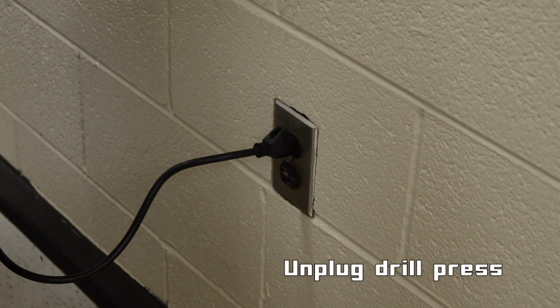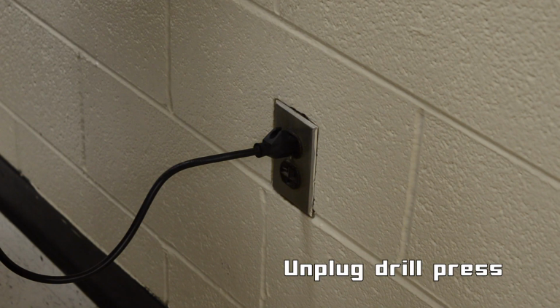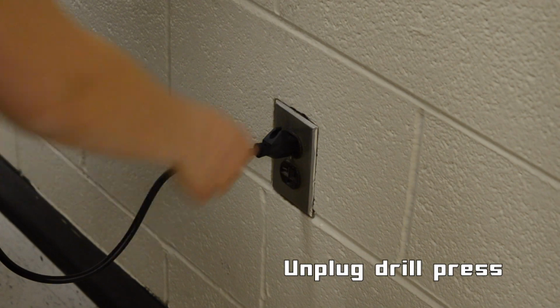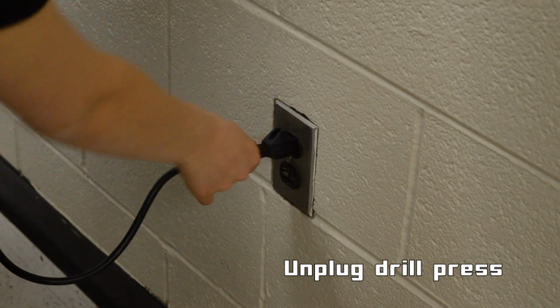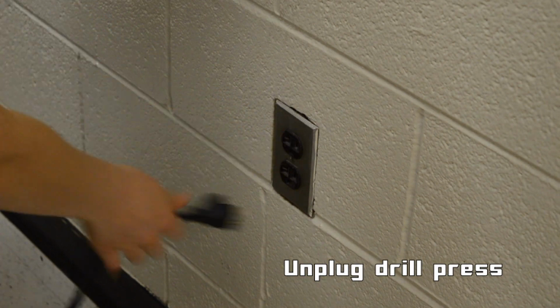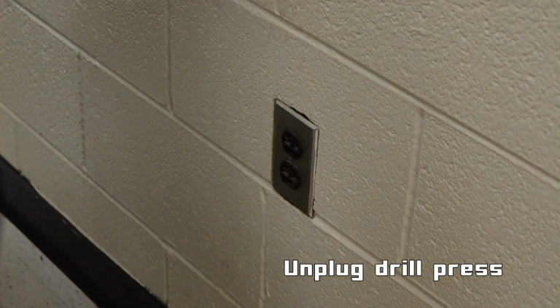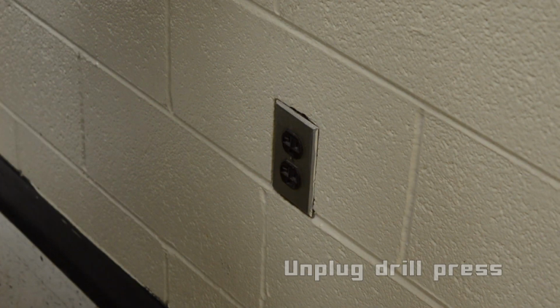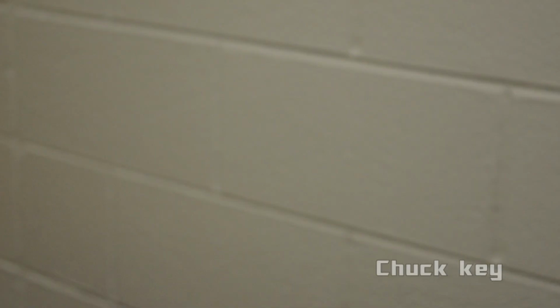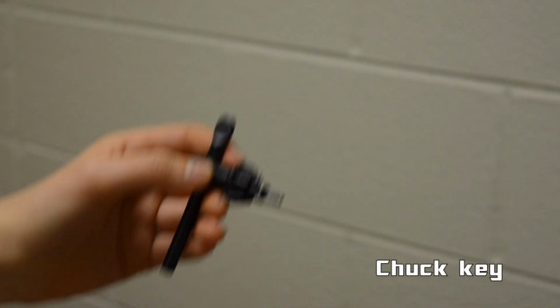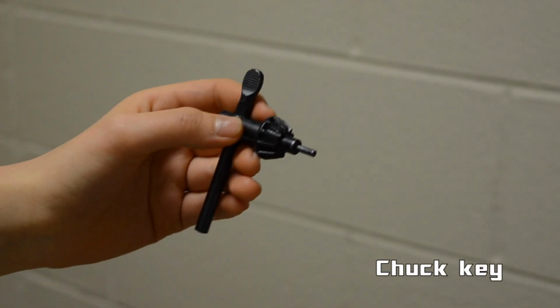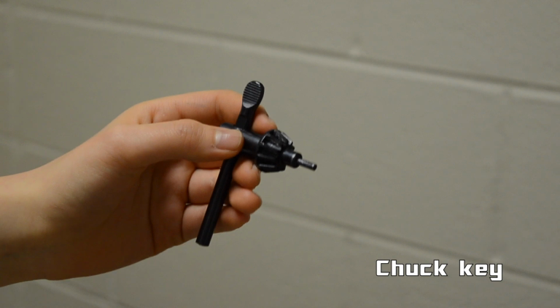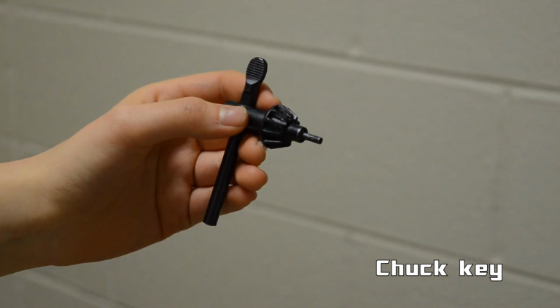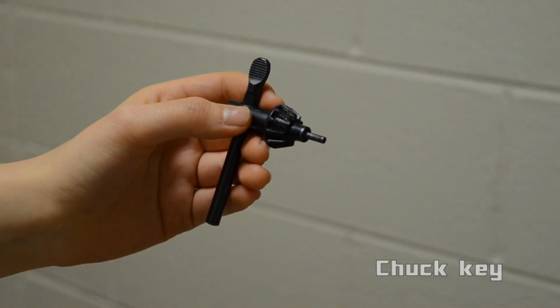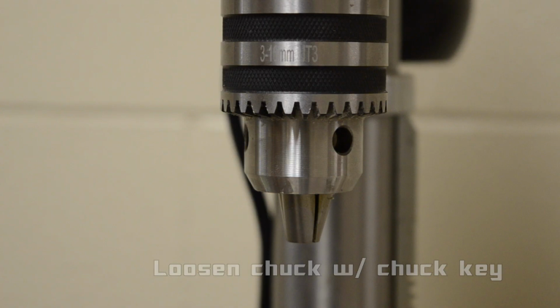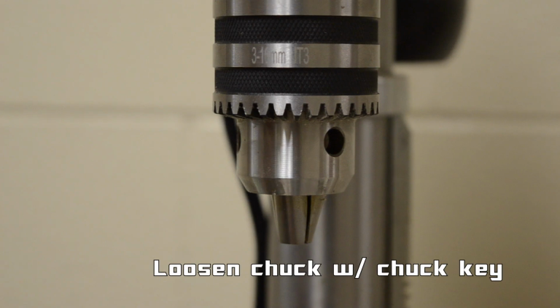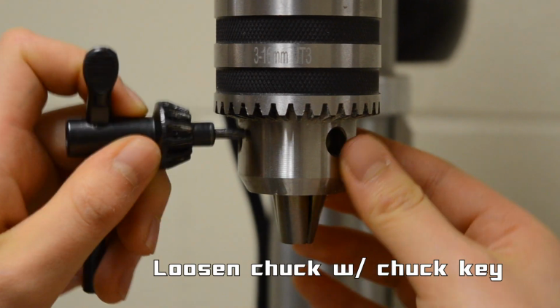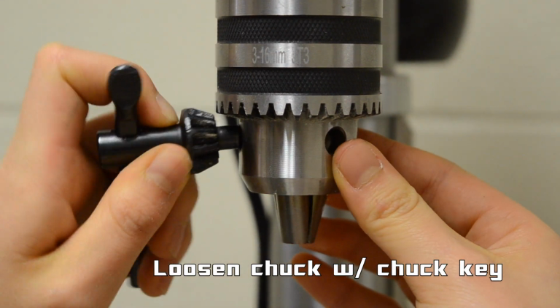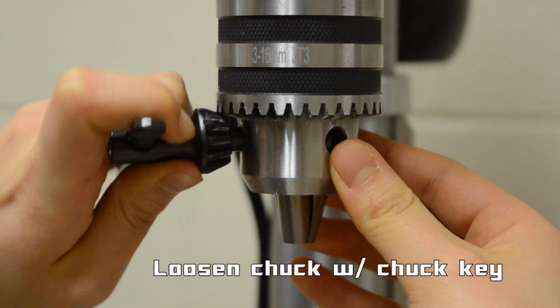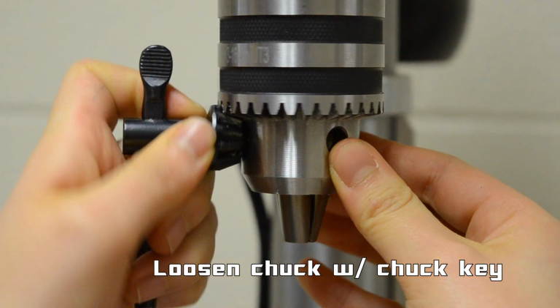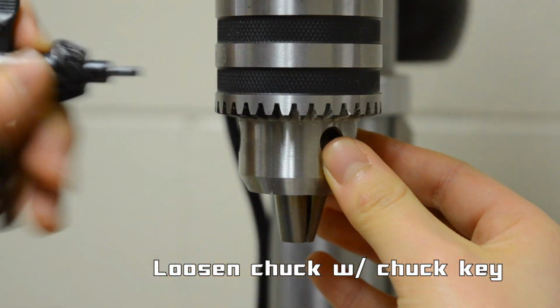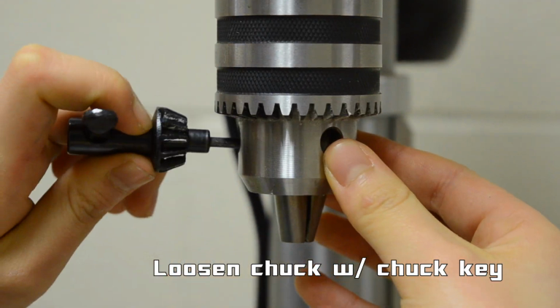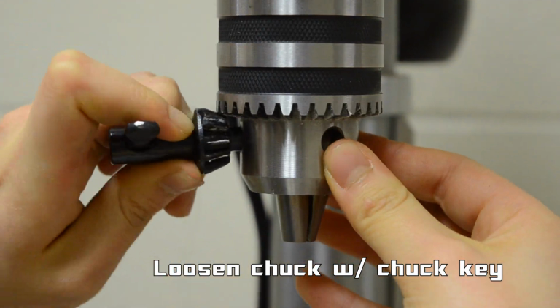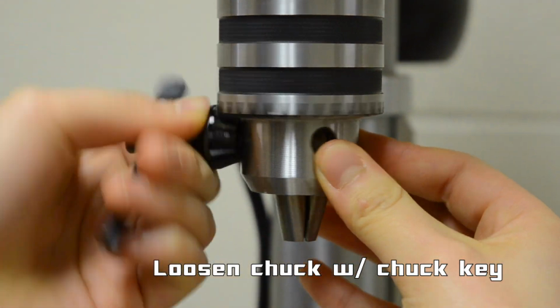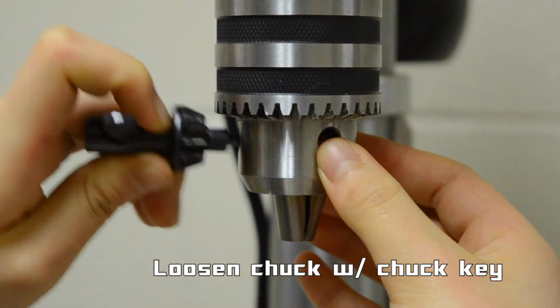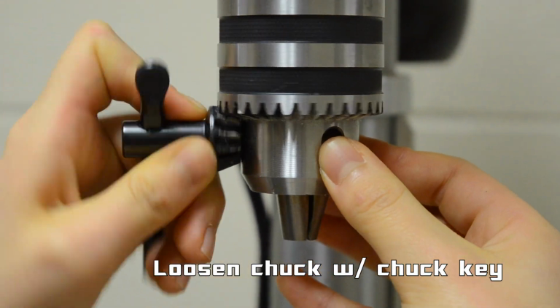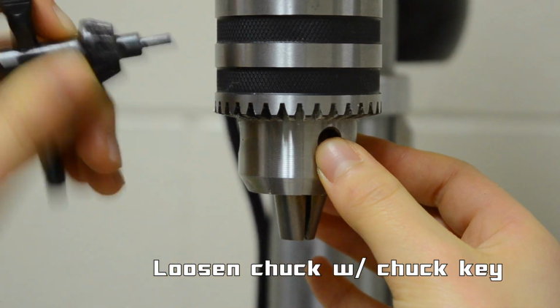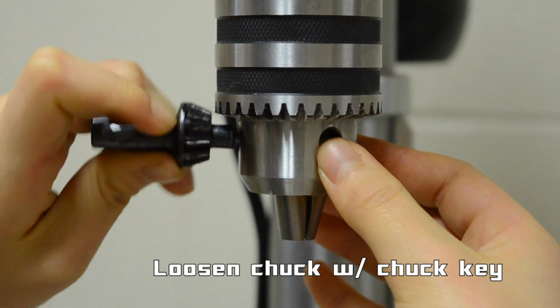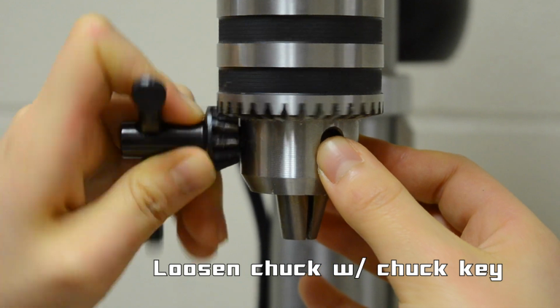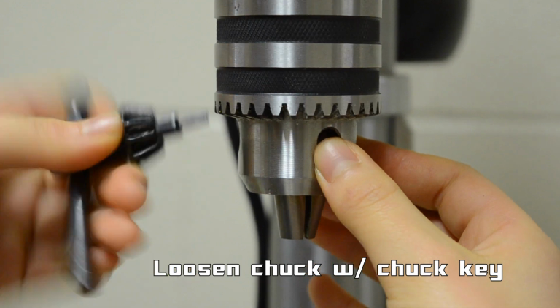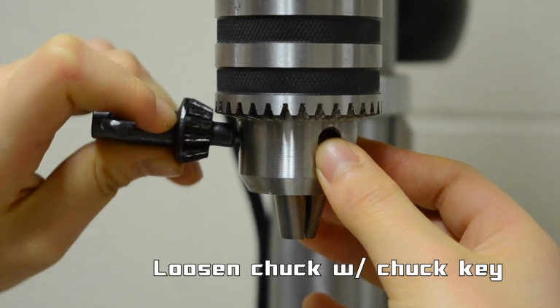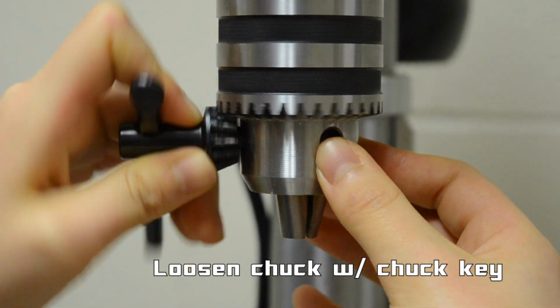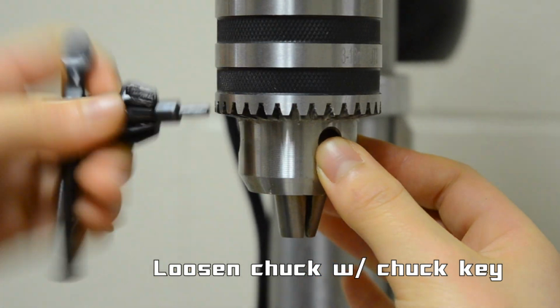First, make sure that the drill press is unplugged. Then acquire the chuck key. Place the chuck key in one of the designated holes and turn it counterclockwise to loosen the chuck.